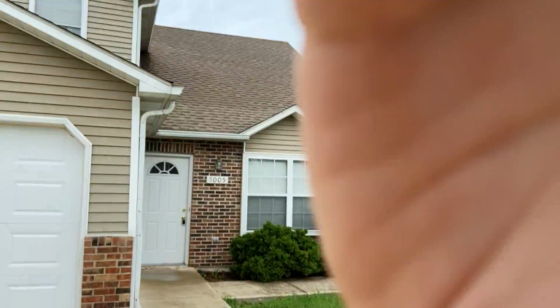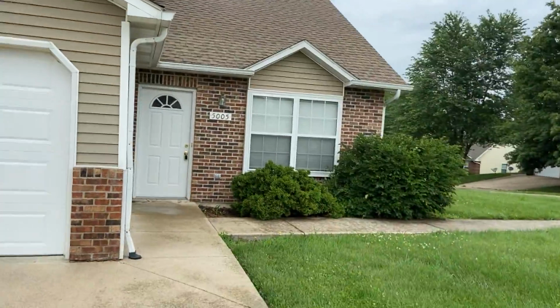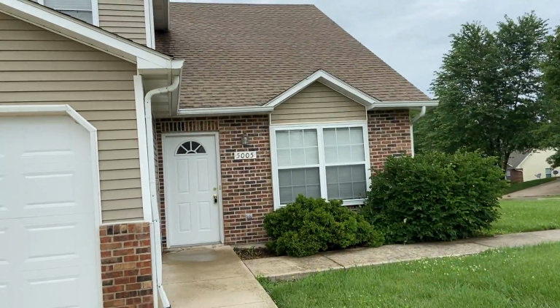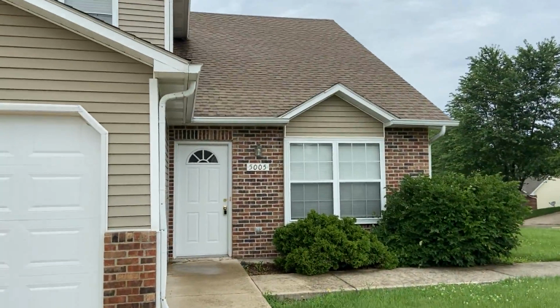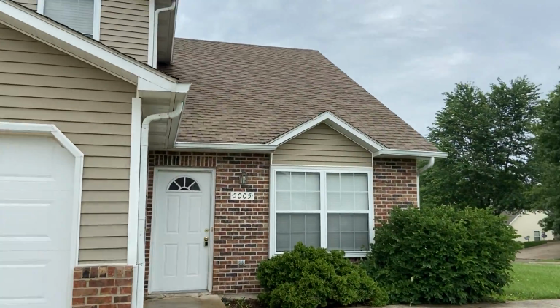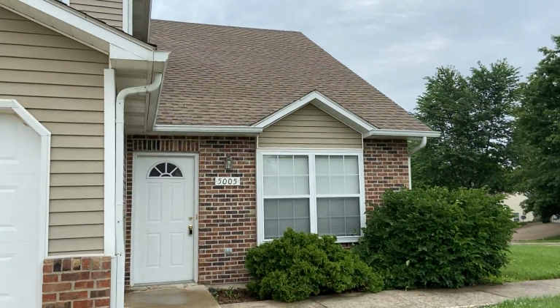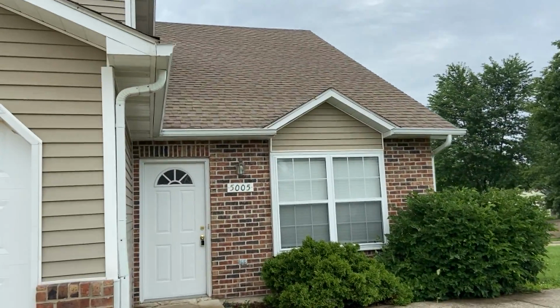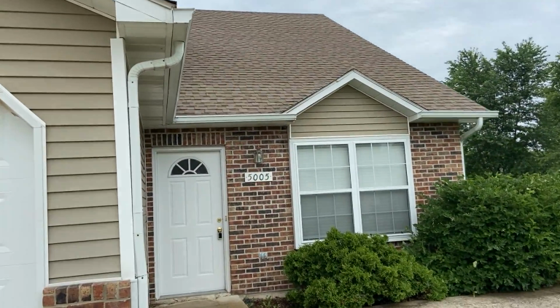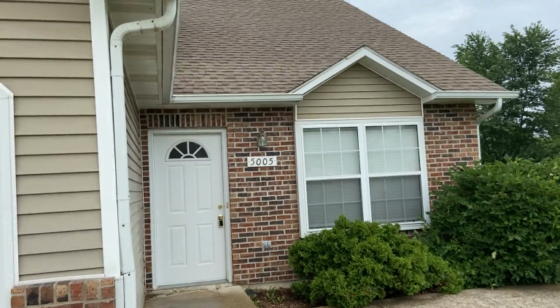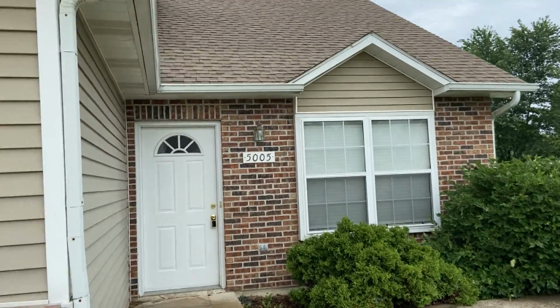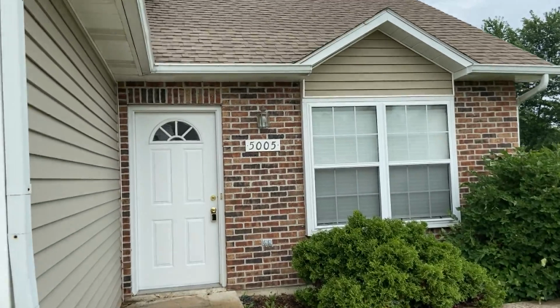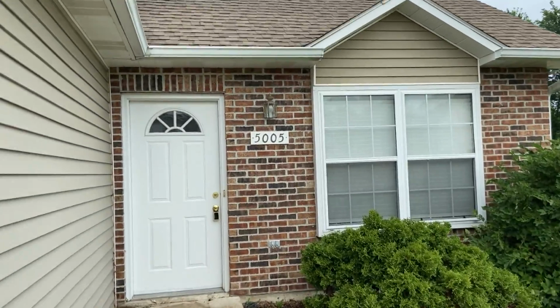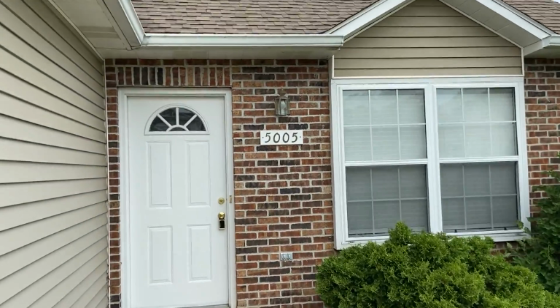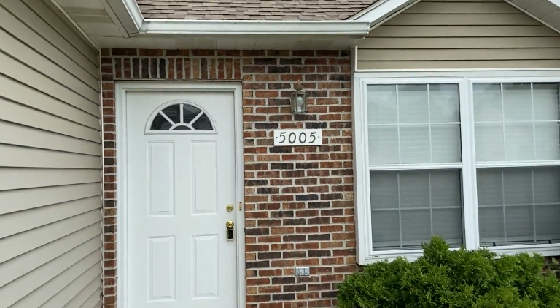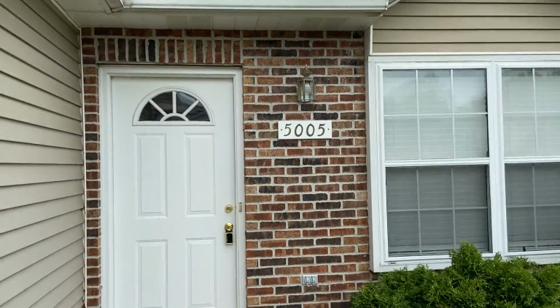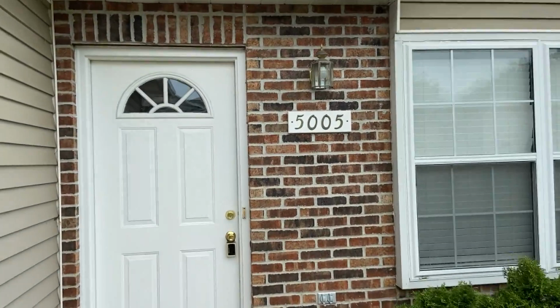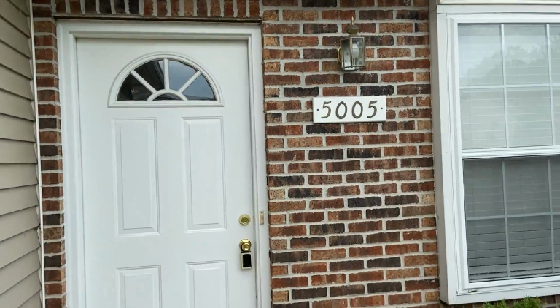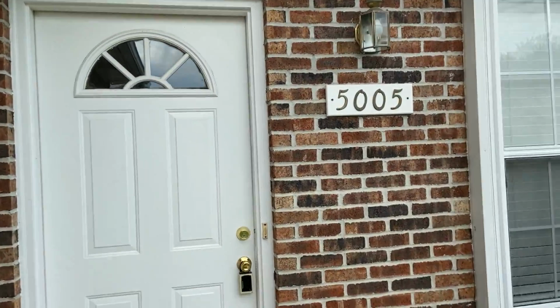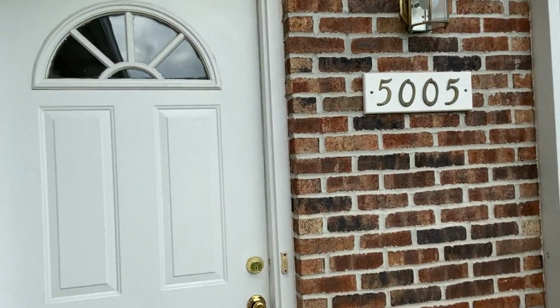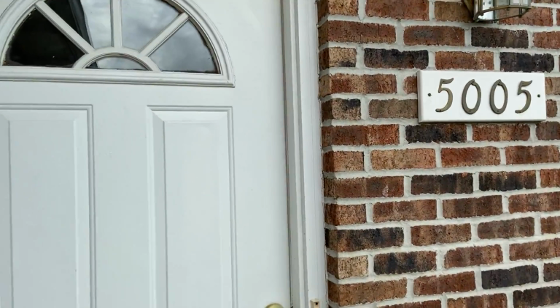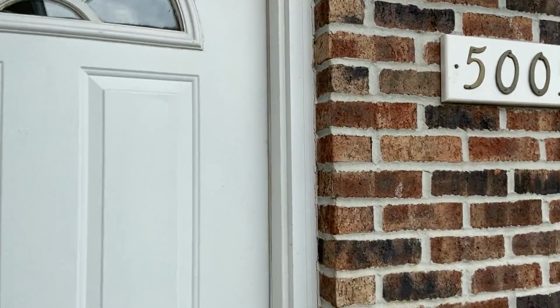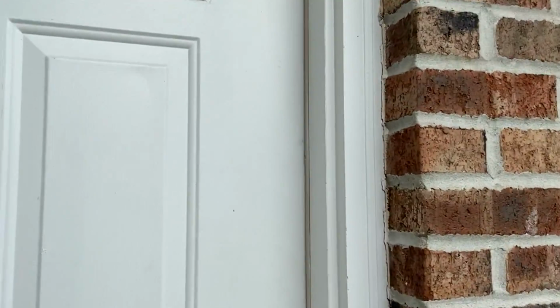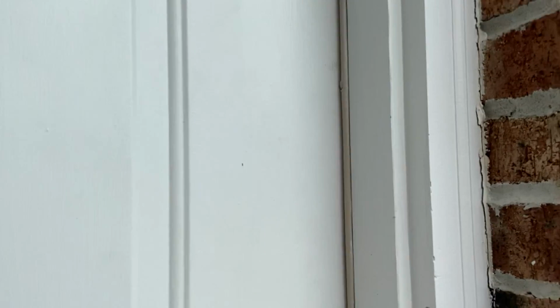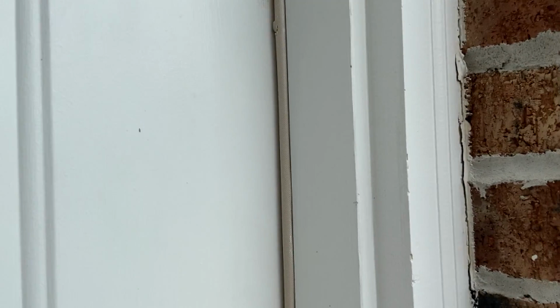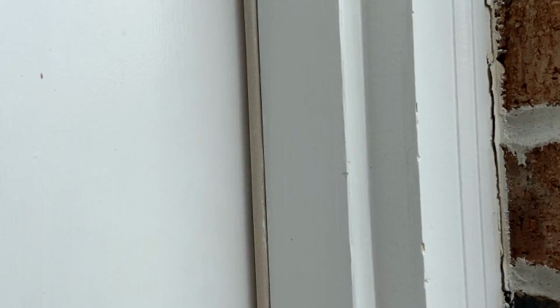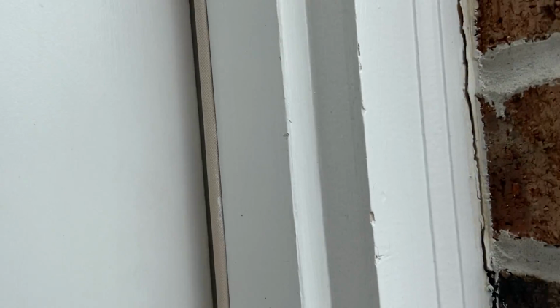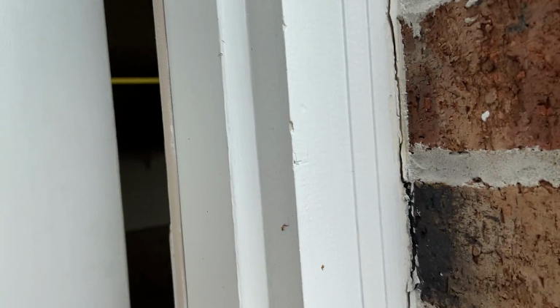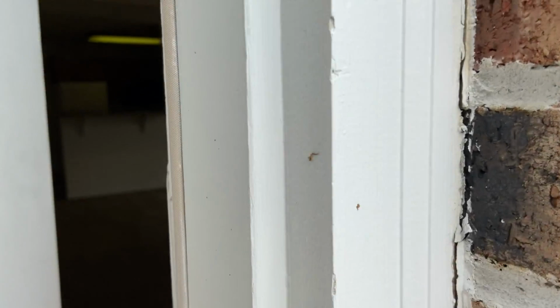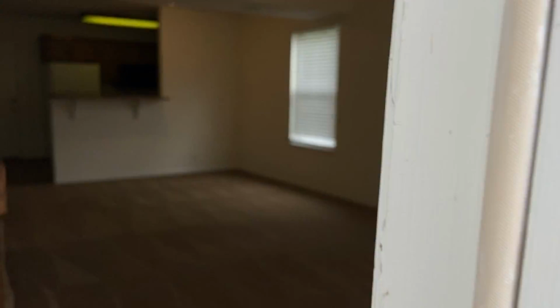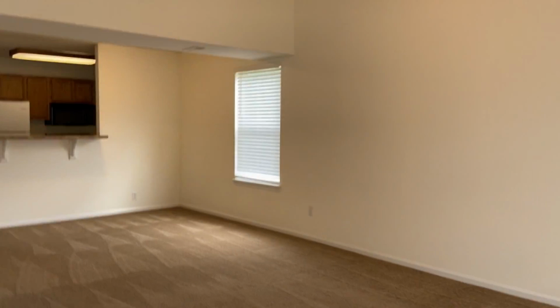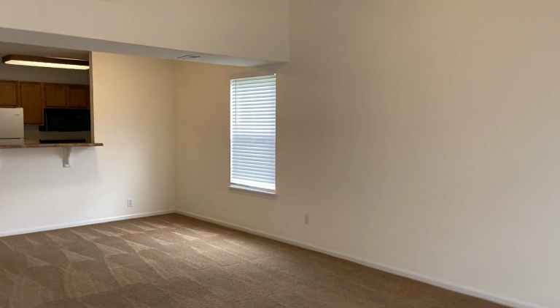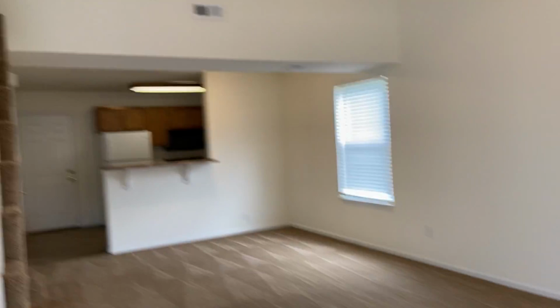Today we're taking a look at 5005 Cary Ridge. This property has three bedrooms, two bathrooms, a two-car garage, and a washer and dryer included. Let's go on in and have a look around.